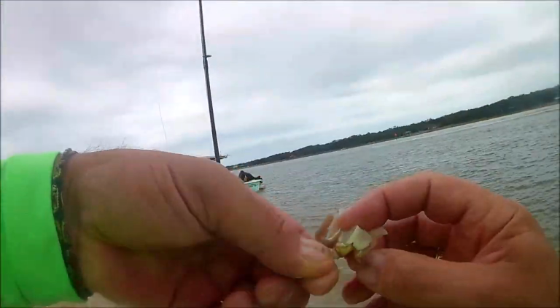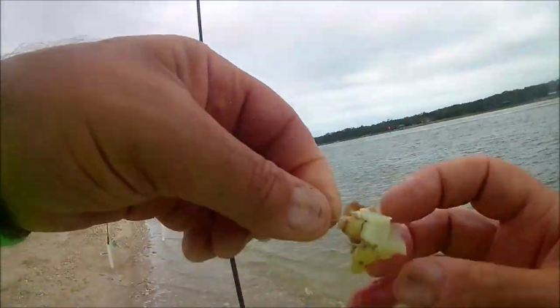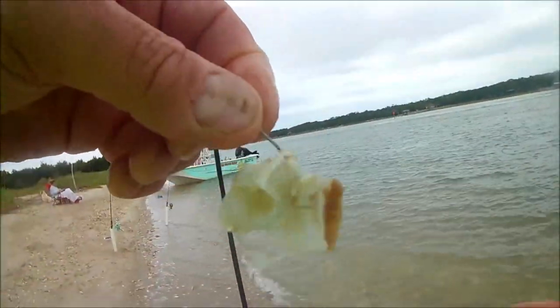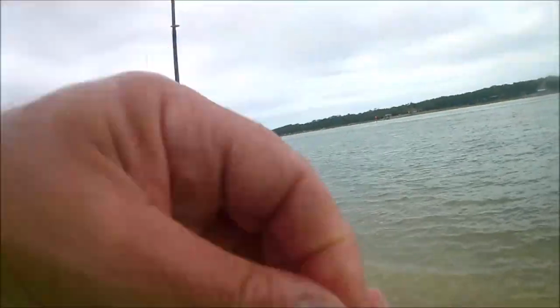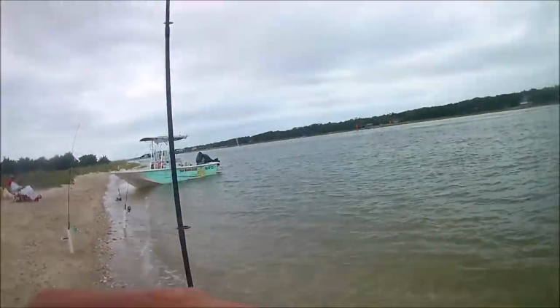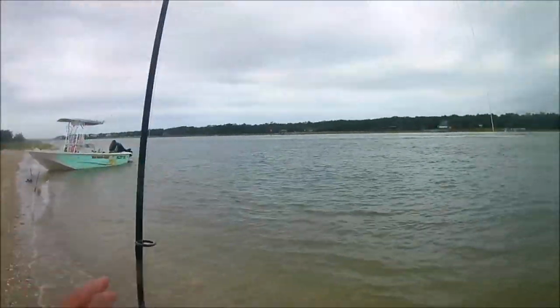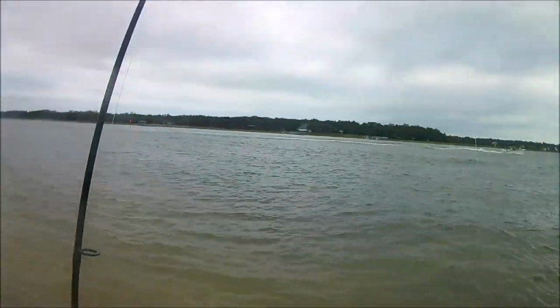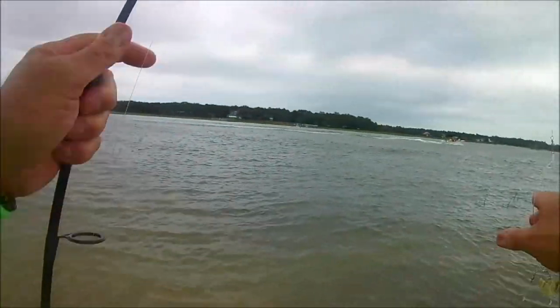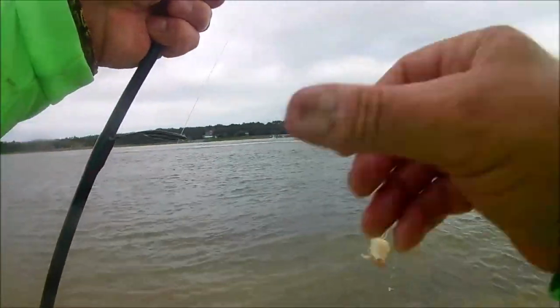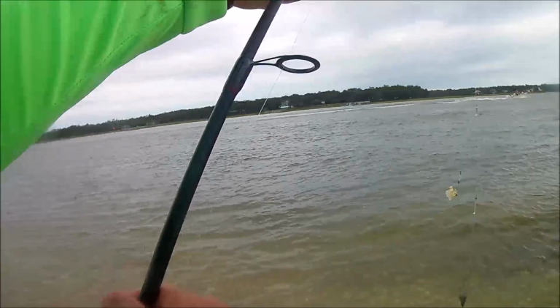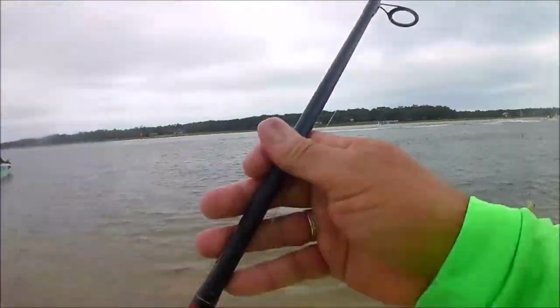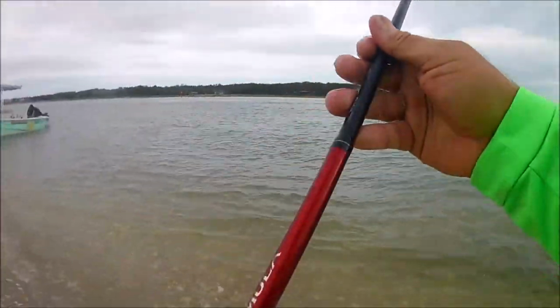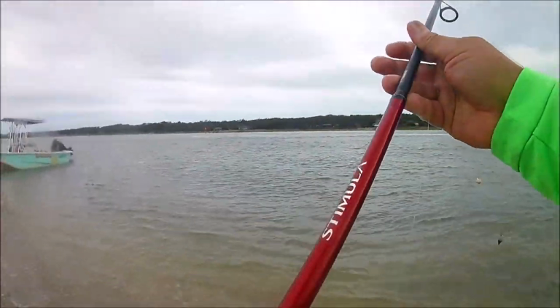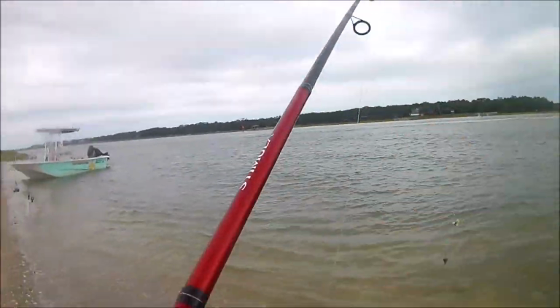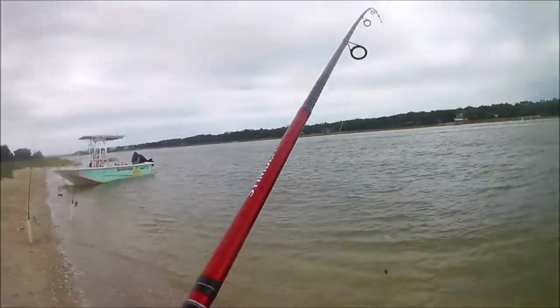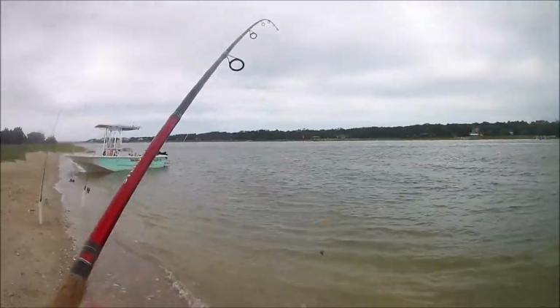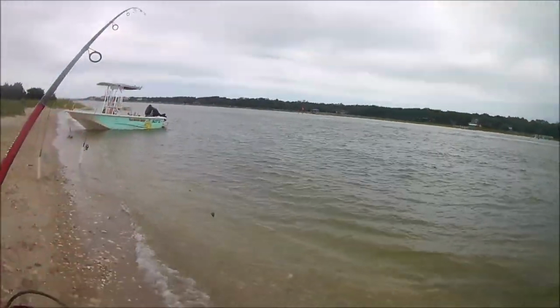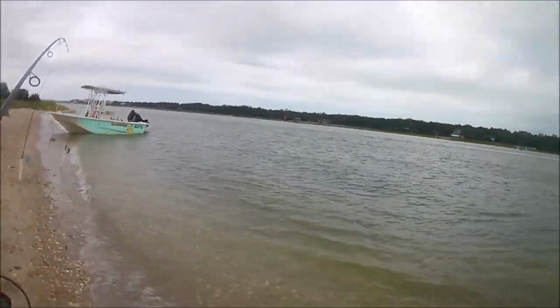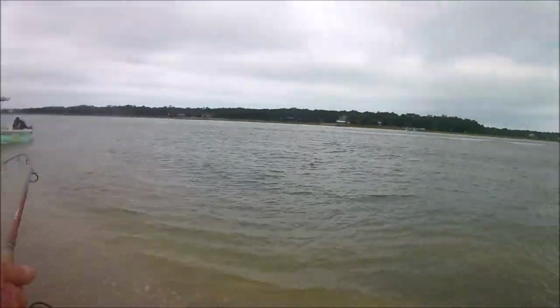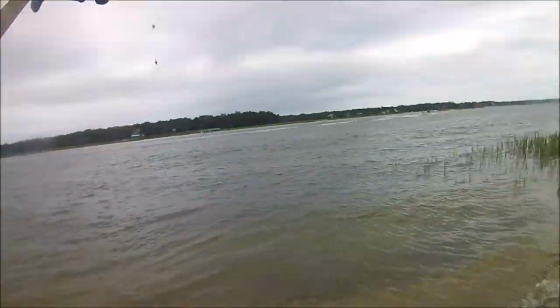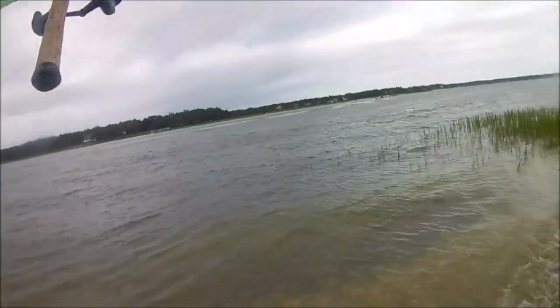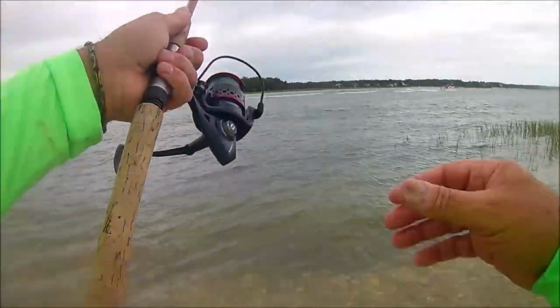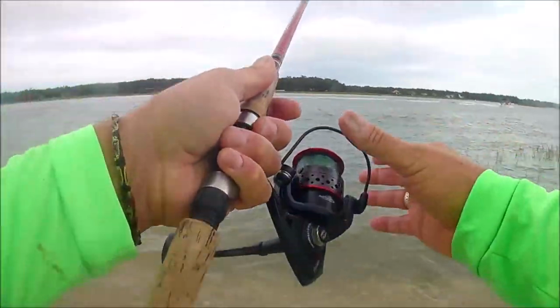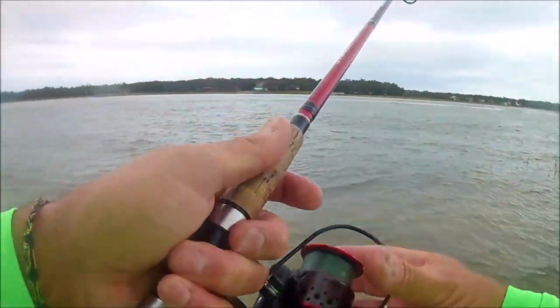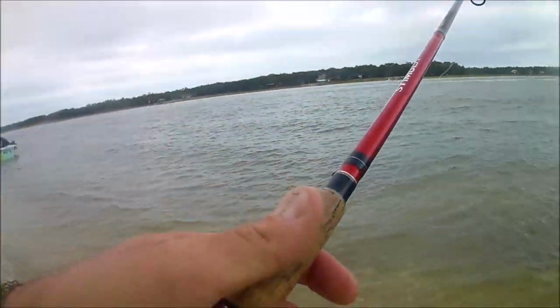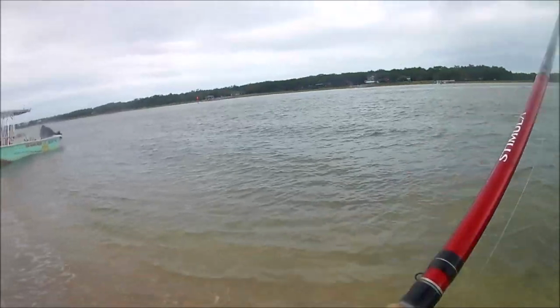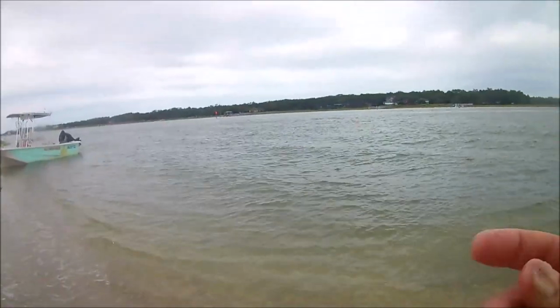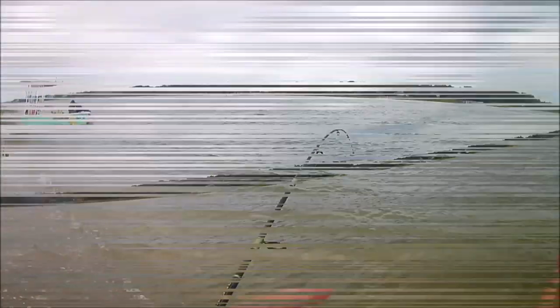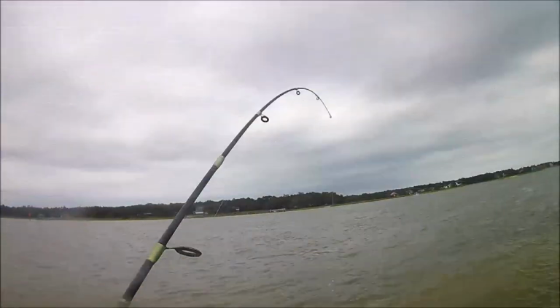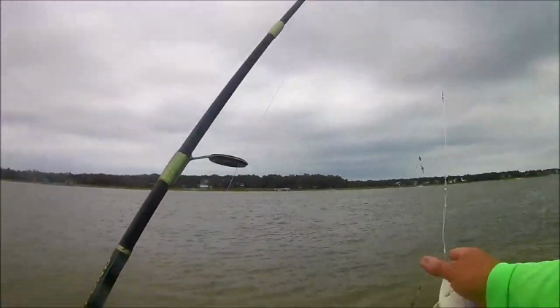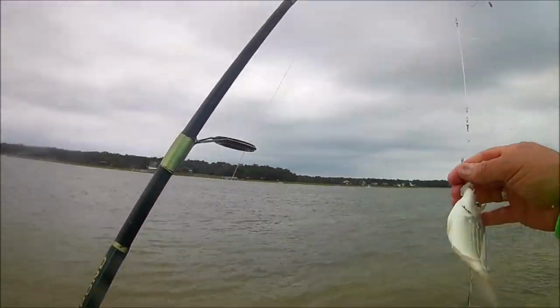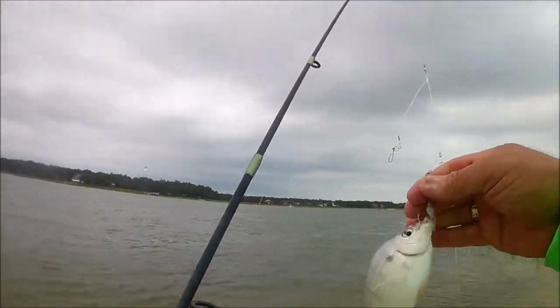I went ahead and used the rest of the crab up, but what was happening is the pinfish were just pecking it away and taking it off before the red drum could find it. So I thought, I'm going to do another crab.